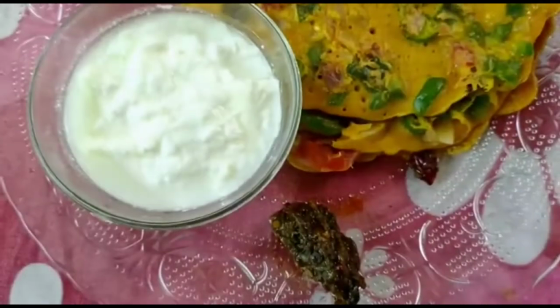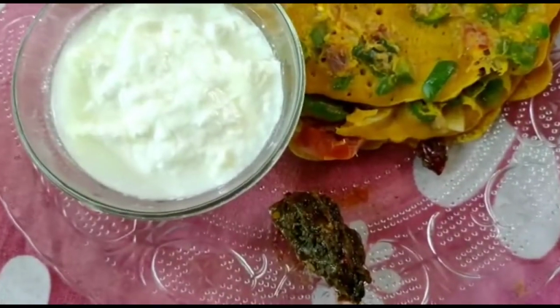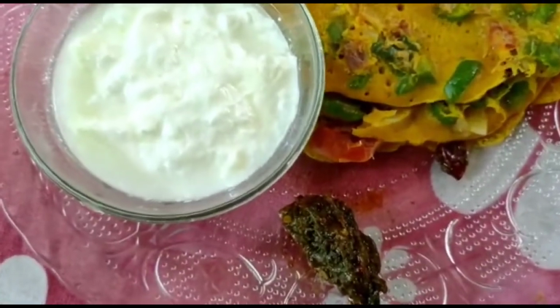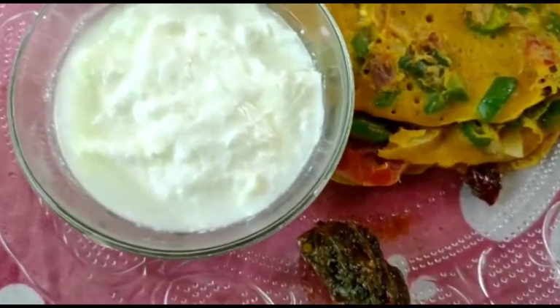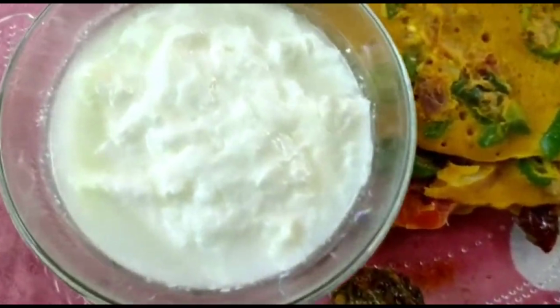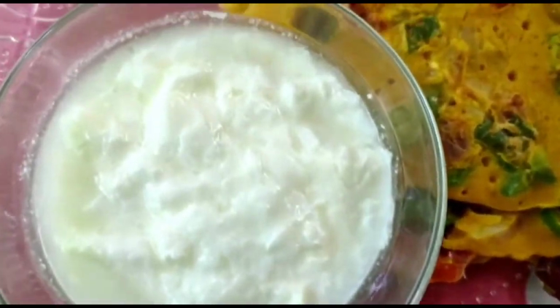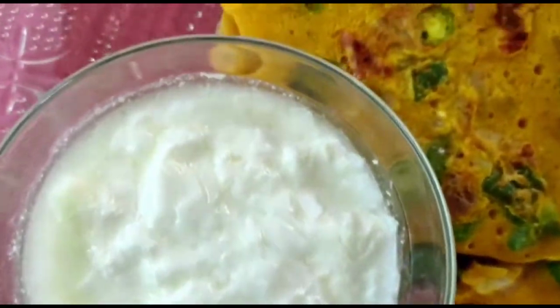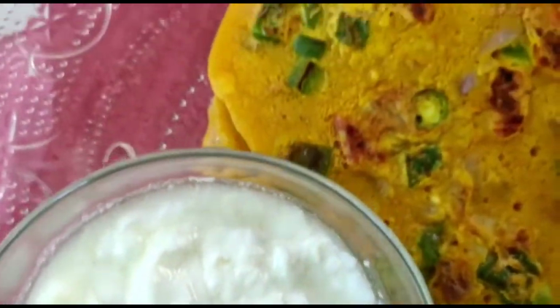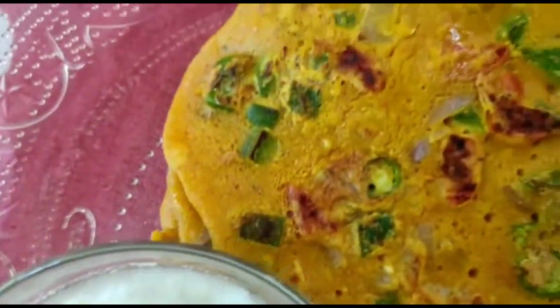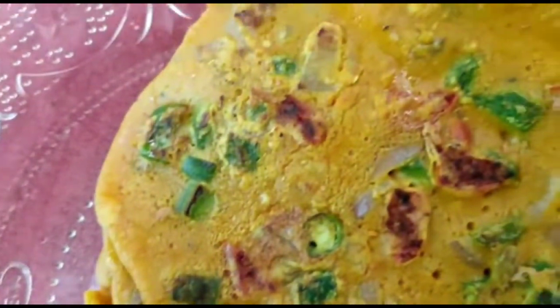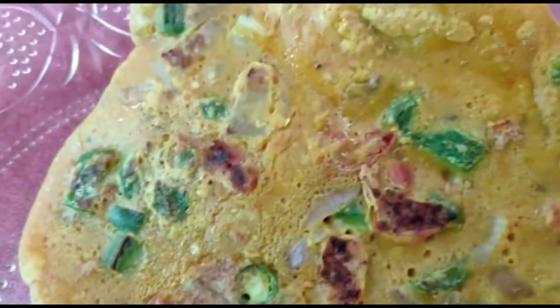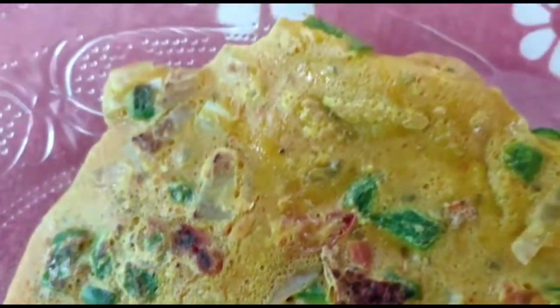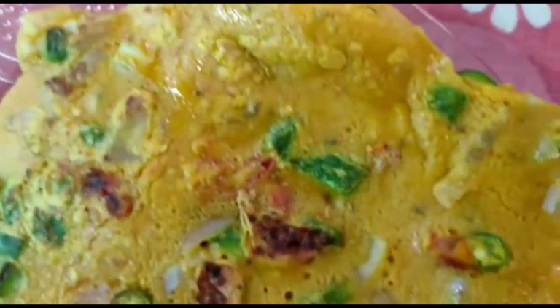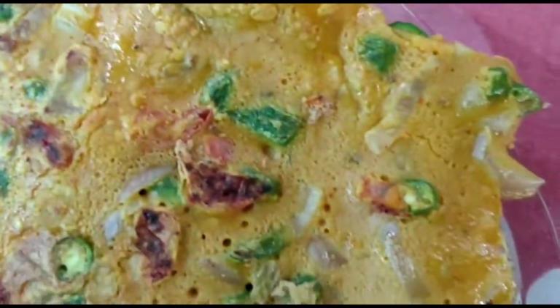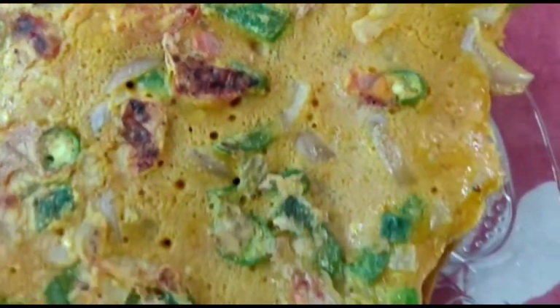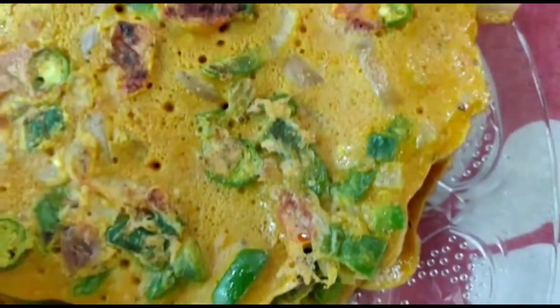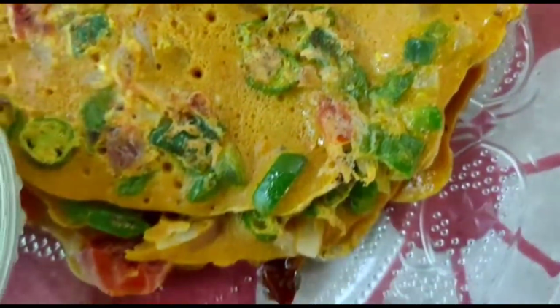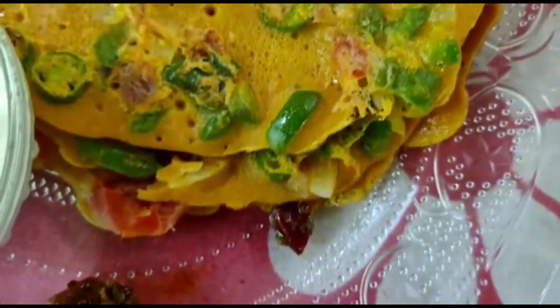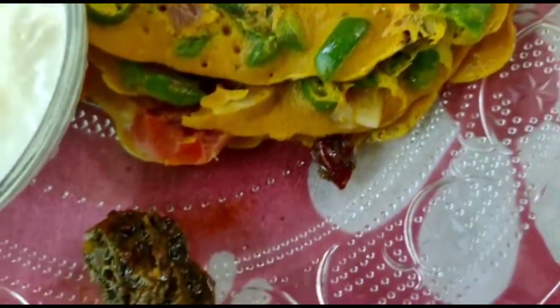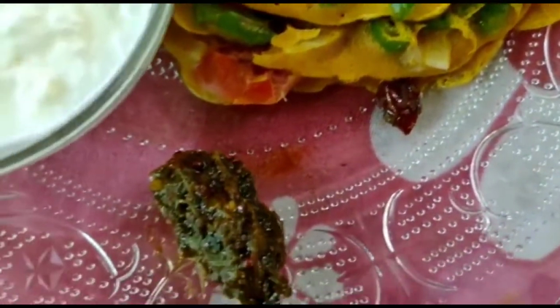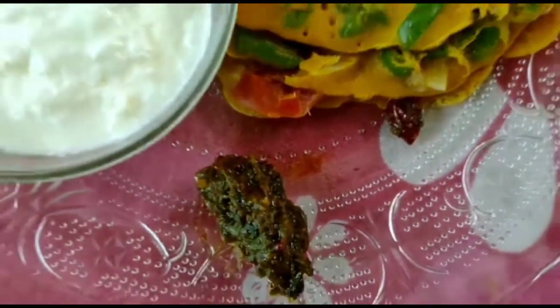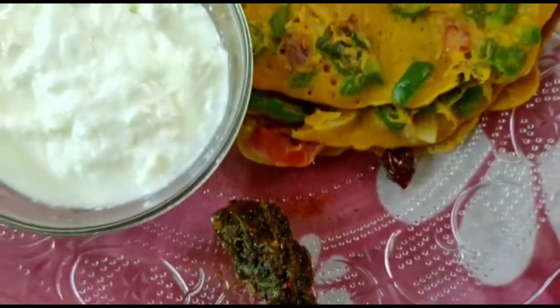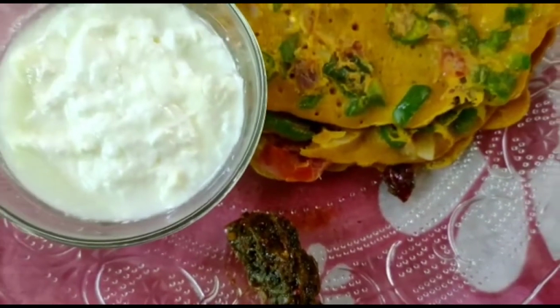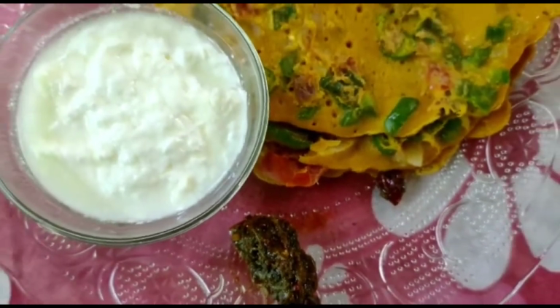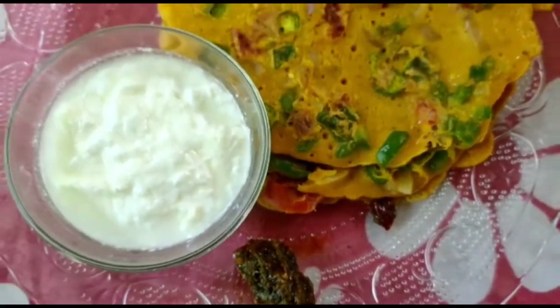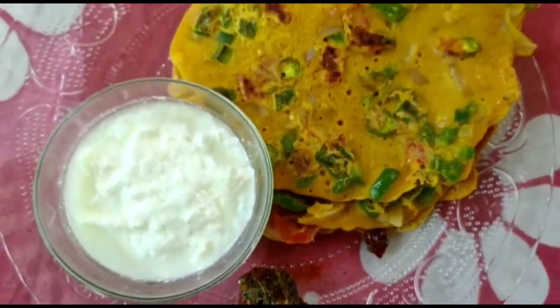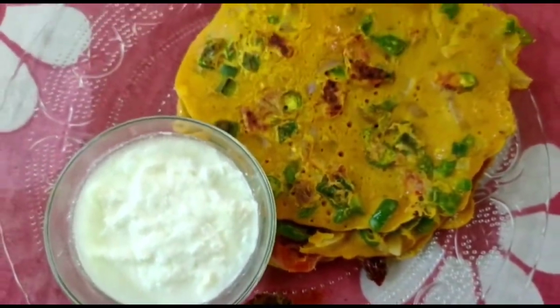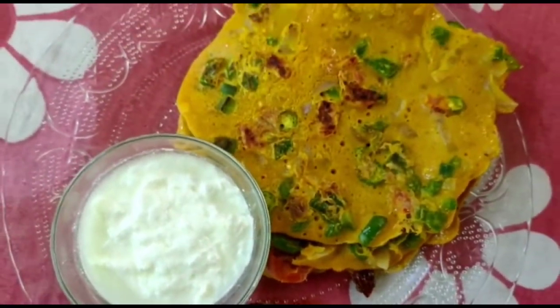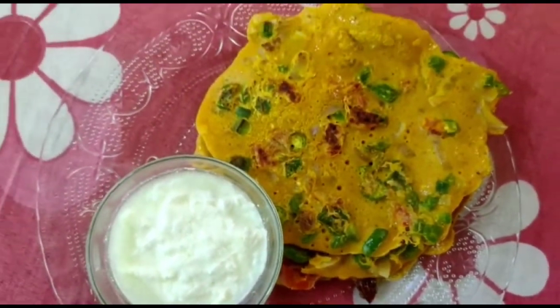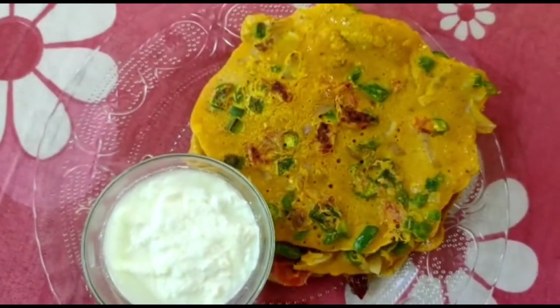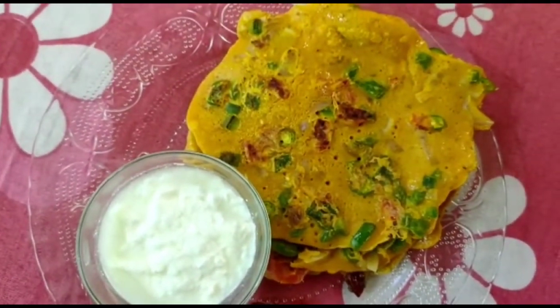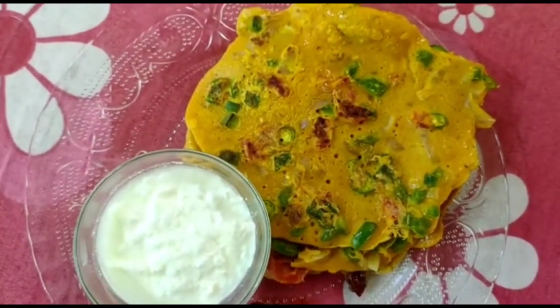What are the ingredients? There are a lot of ingredients. There is a healthy breakfast or dinner option. We are going to get a recipe for you.